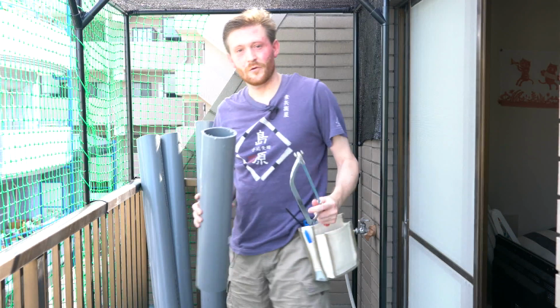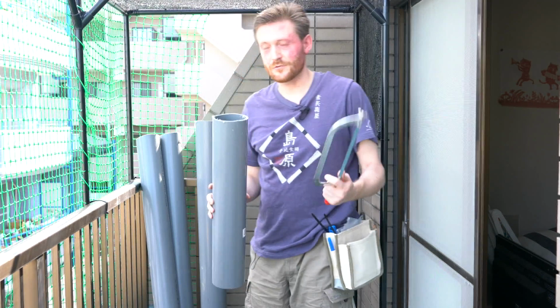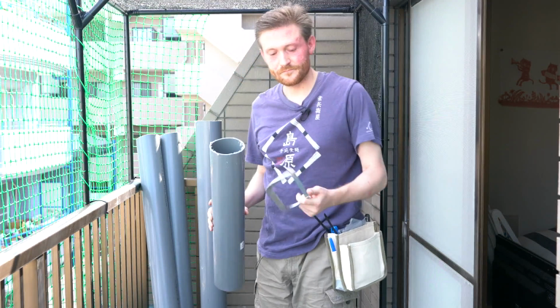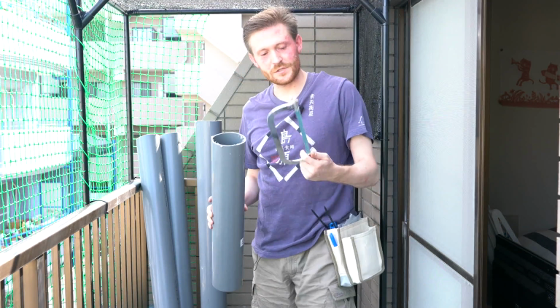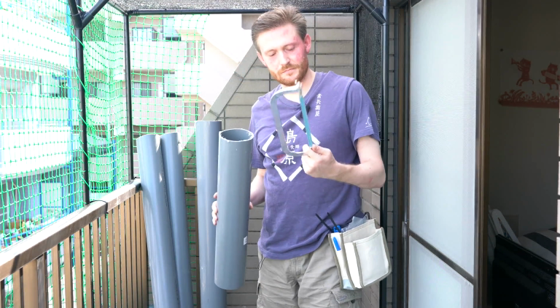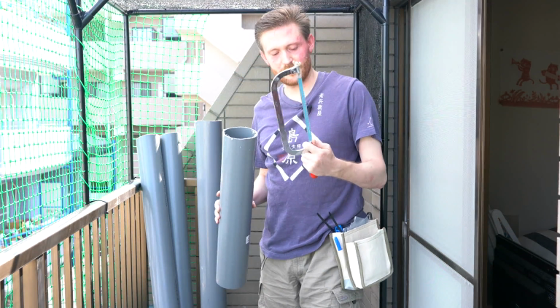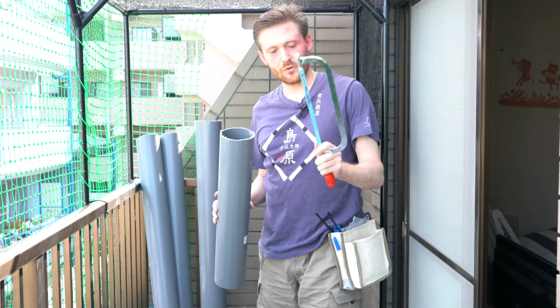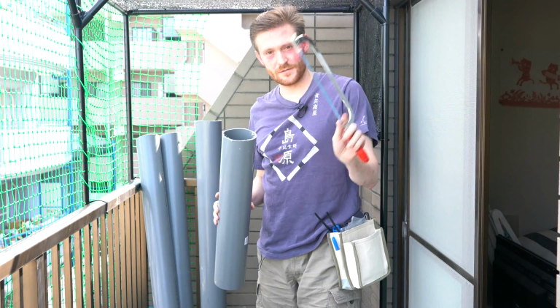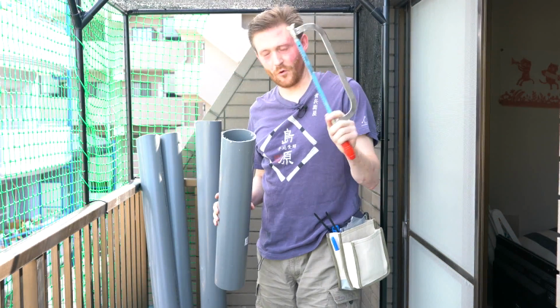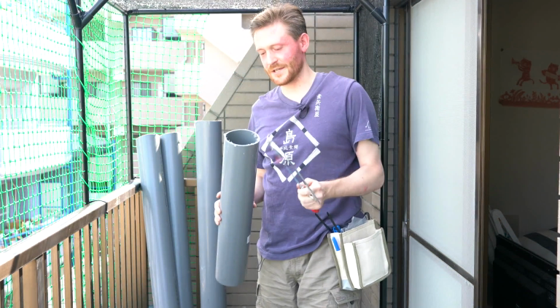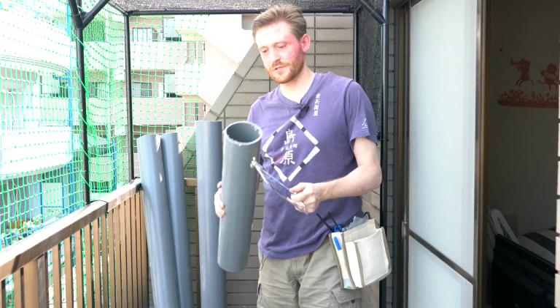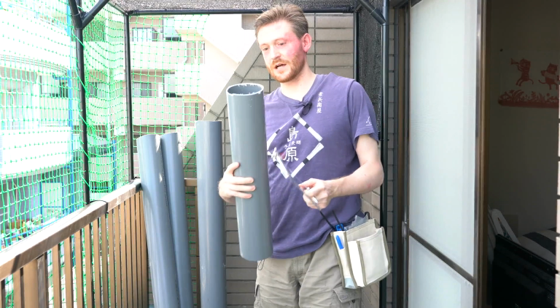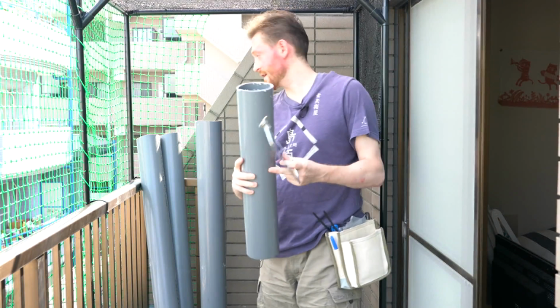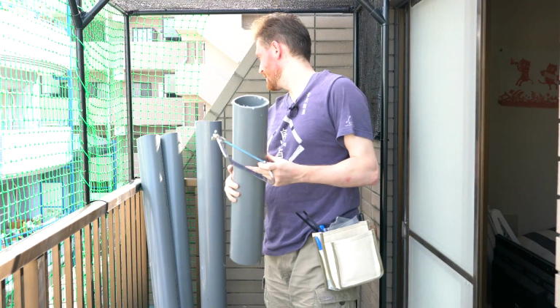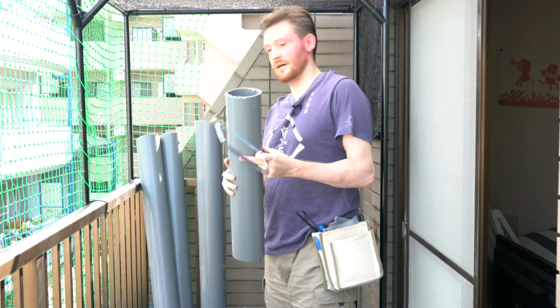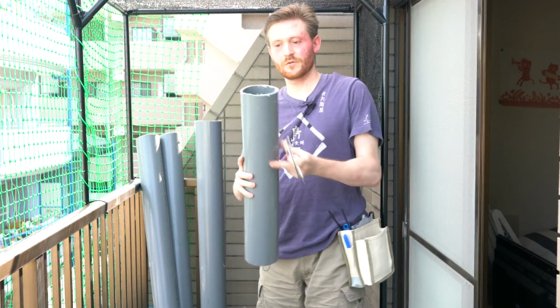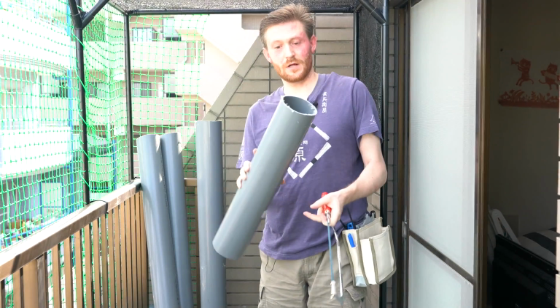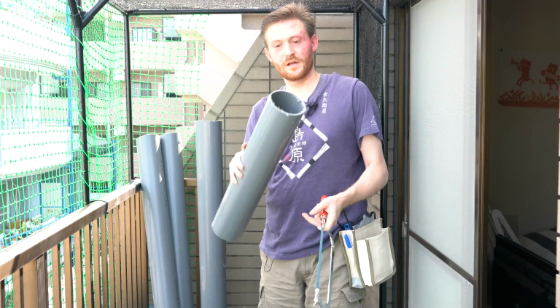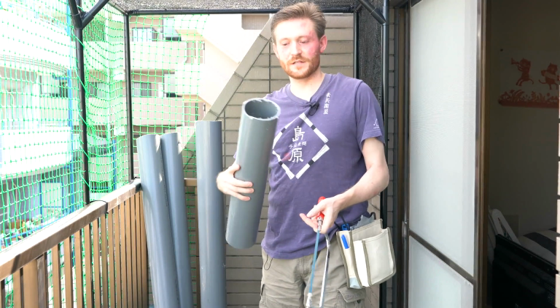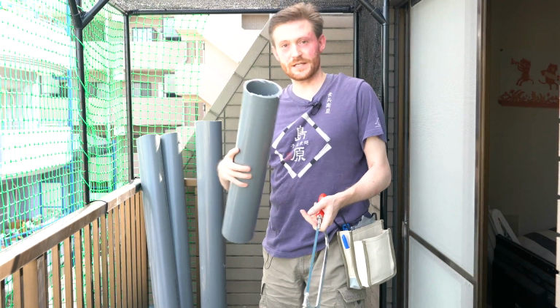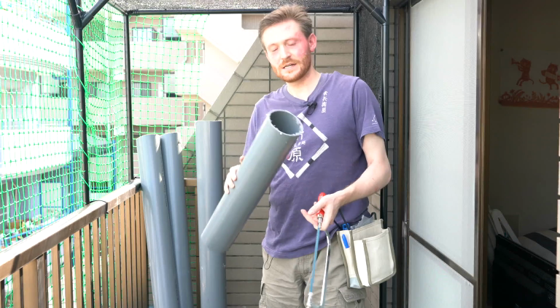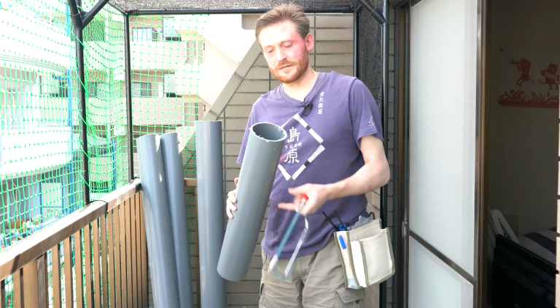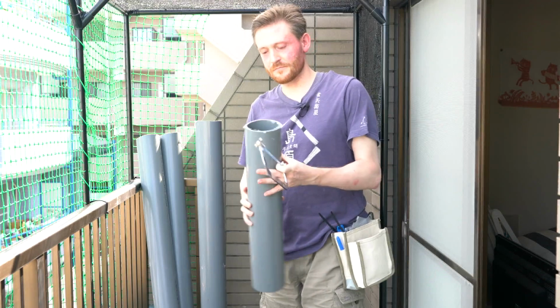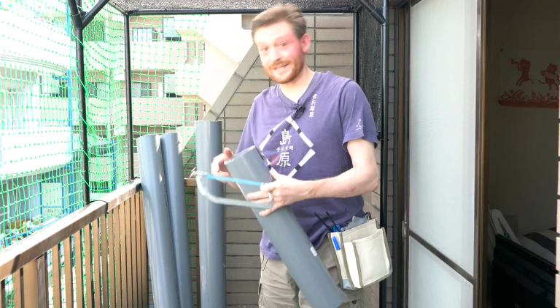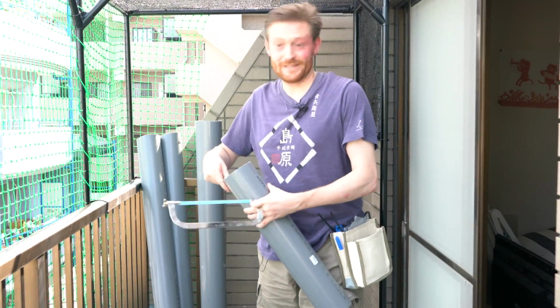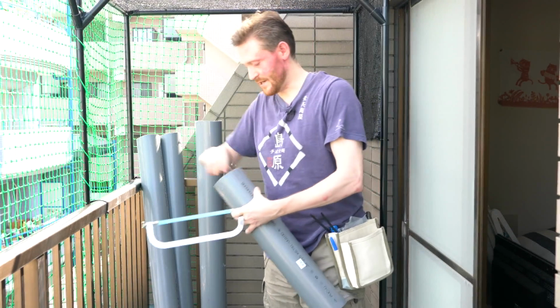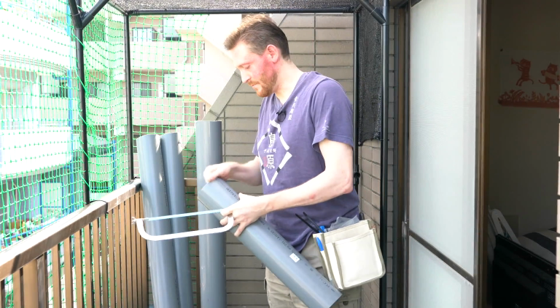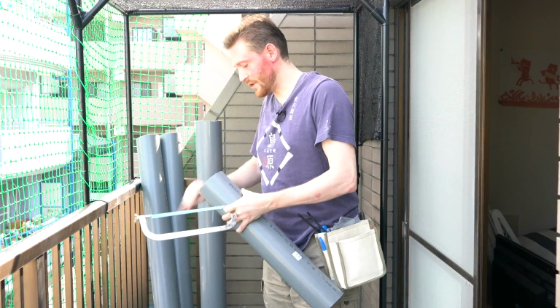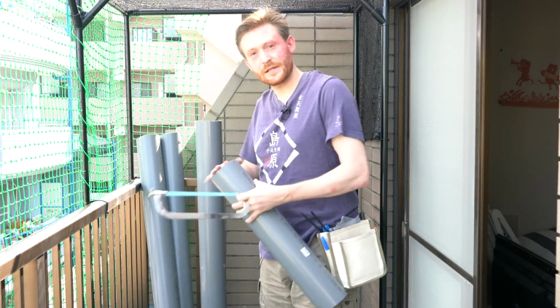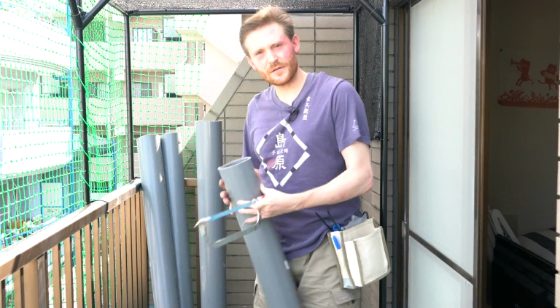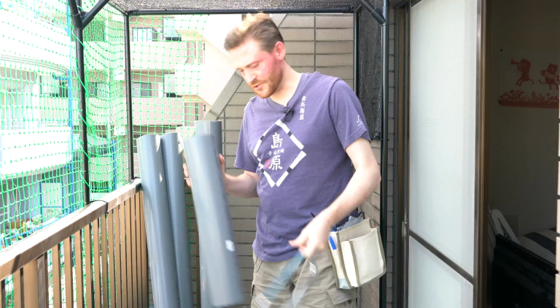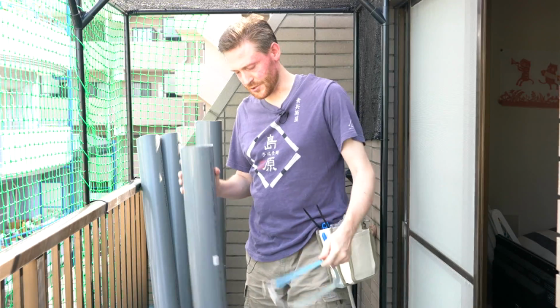Unfortunately I'm left to work with this horrible hacksaw, and when you start cutting it you might say, well, that's crooked as hell. Yes it is. Luckily it's not gonna matter too much though.